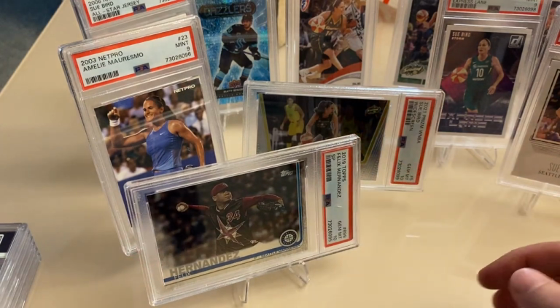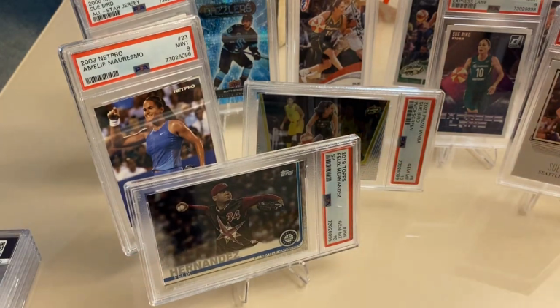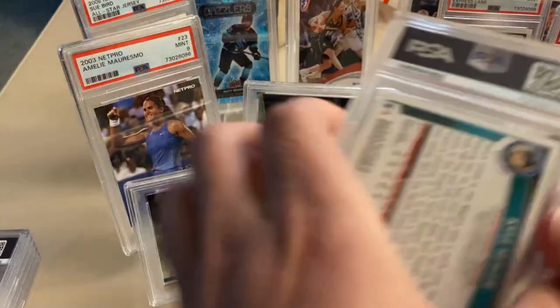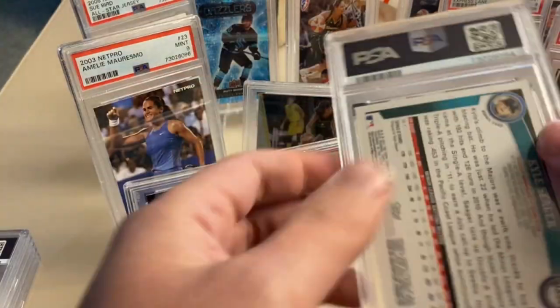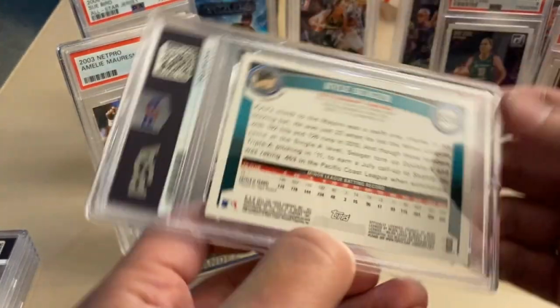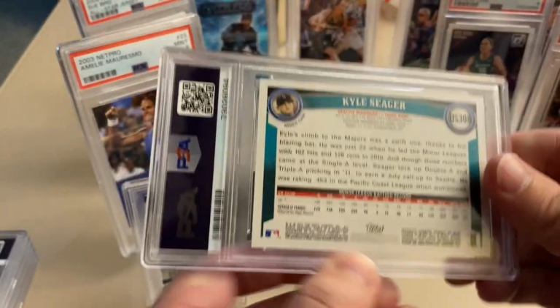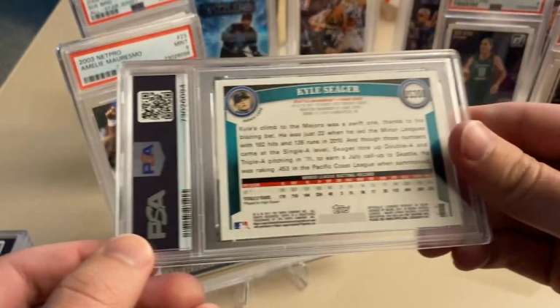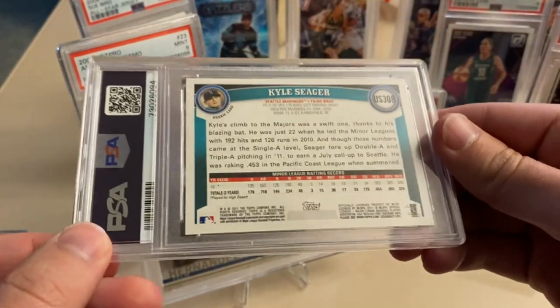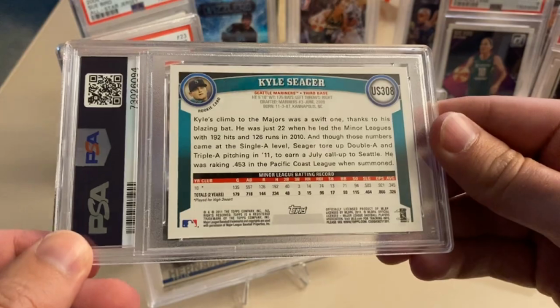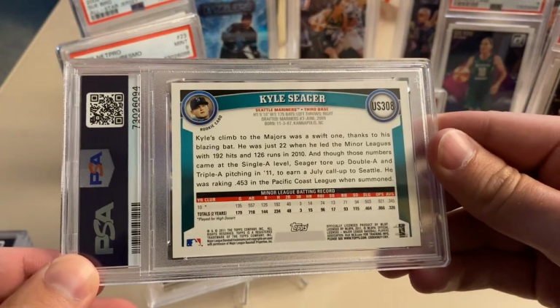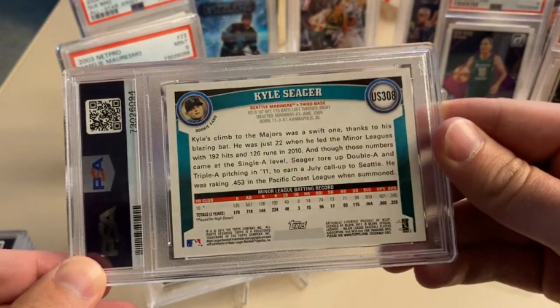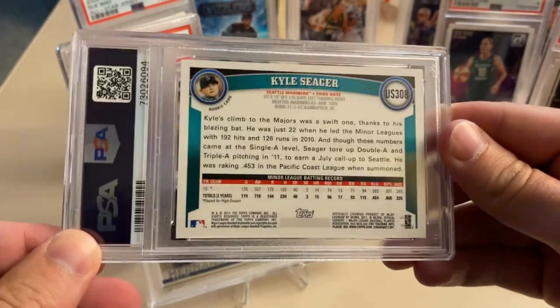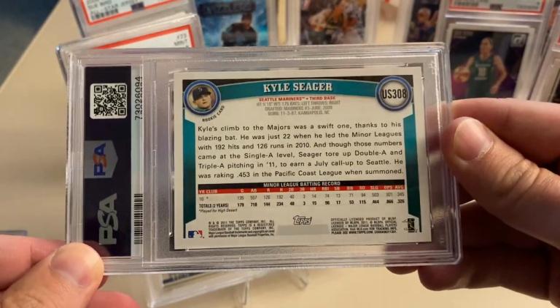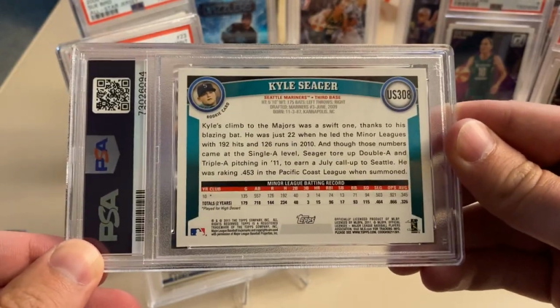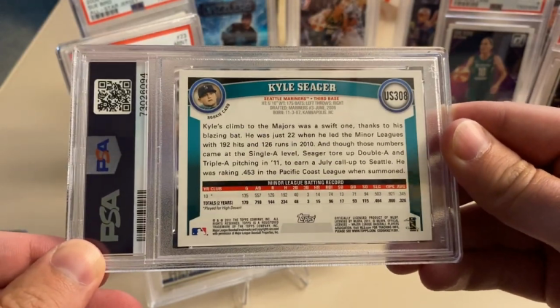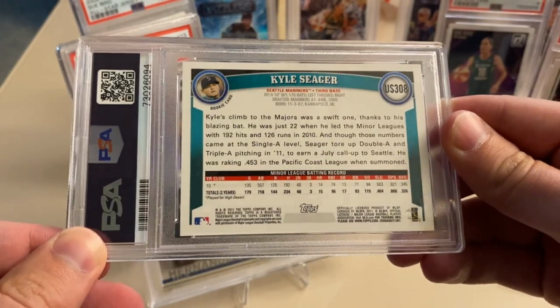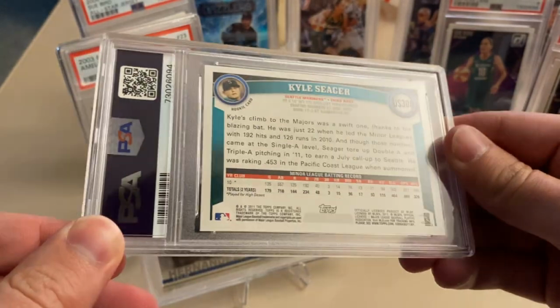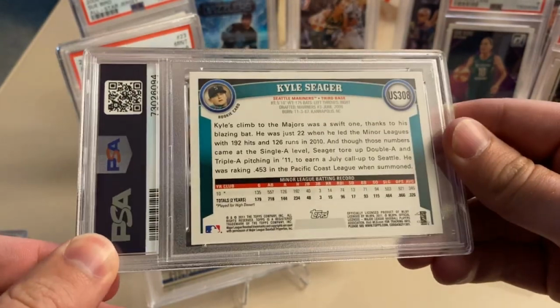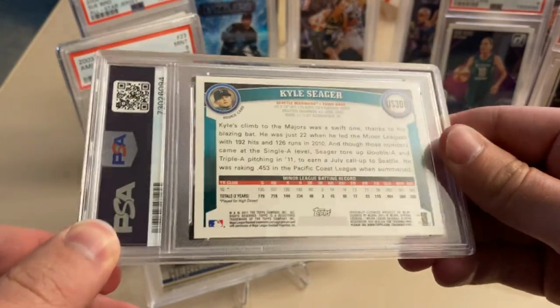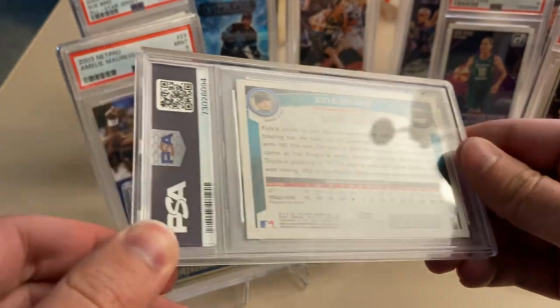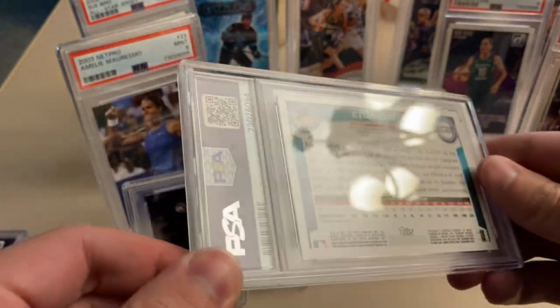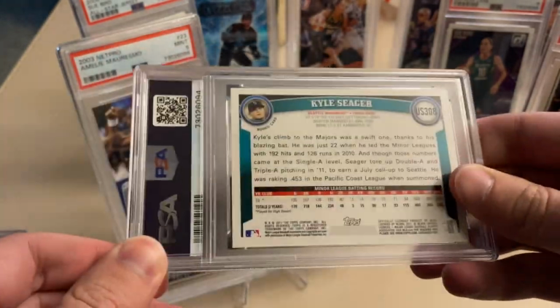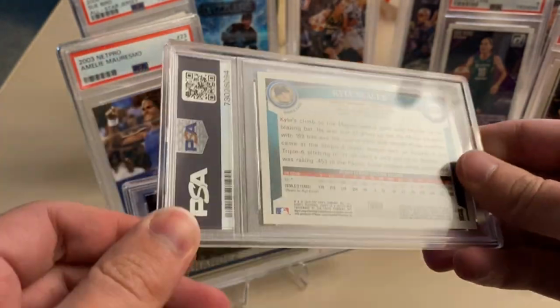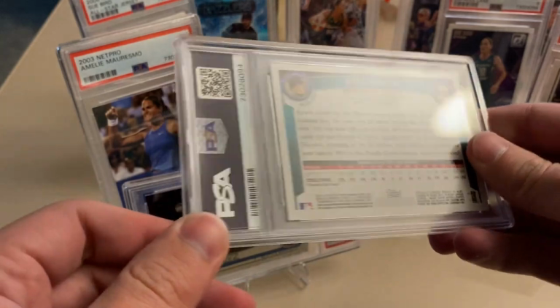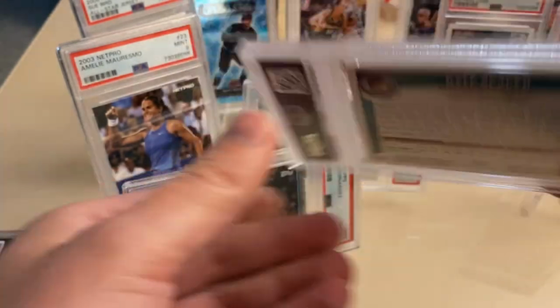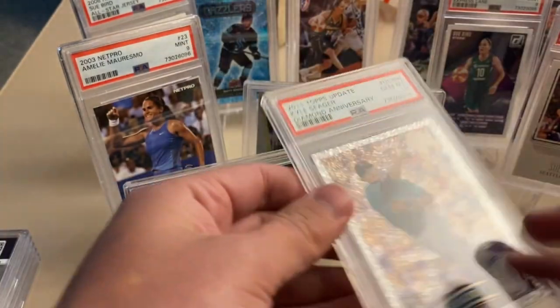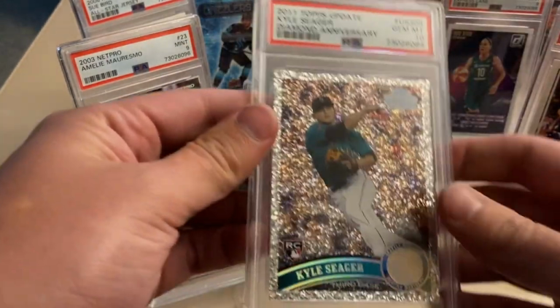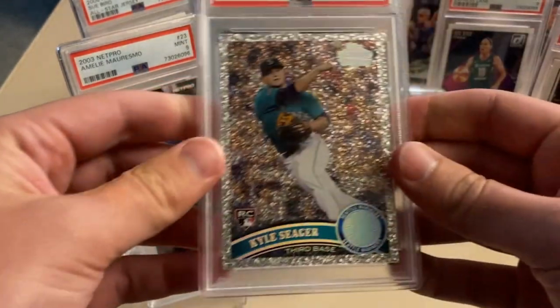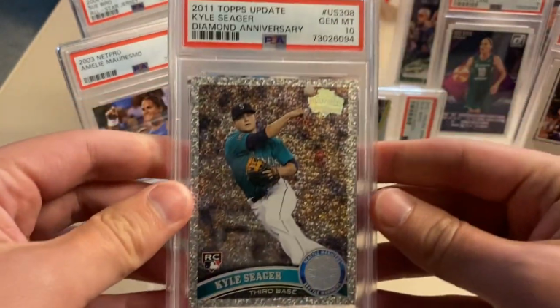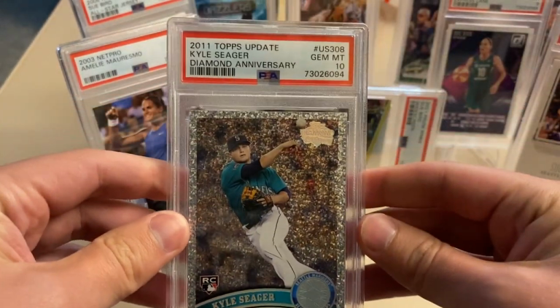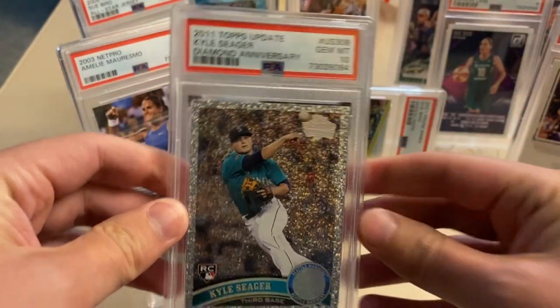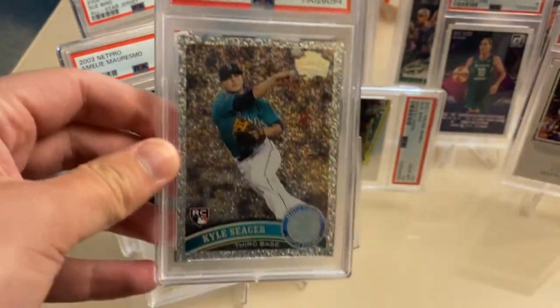Next up, this is a Kyle Seager rookie. This is the diamond anniversary, so 2011 diamond anniversary. This one got a 10 — awesome.